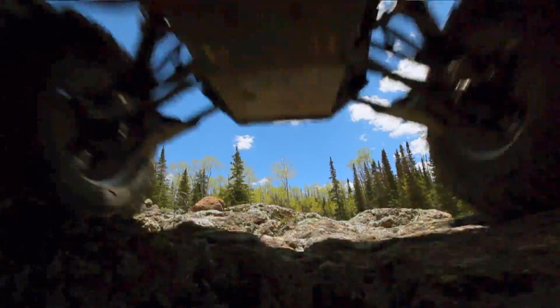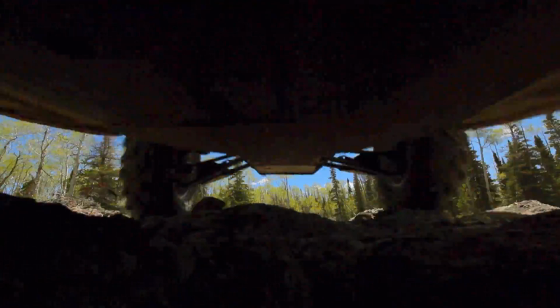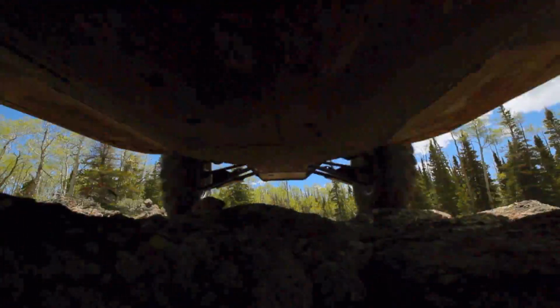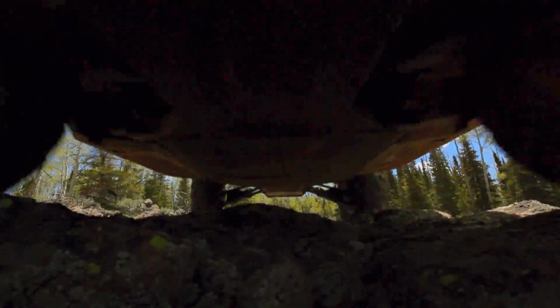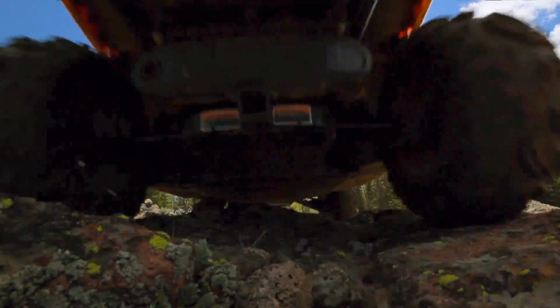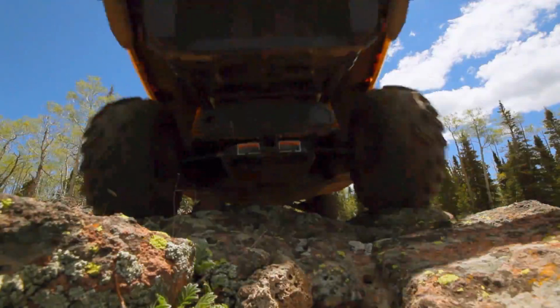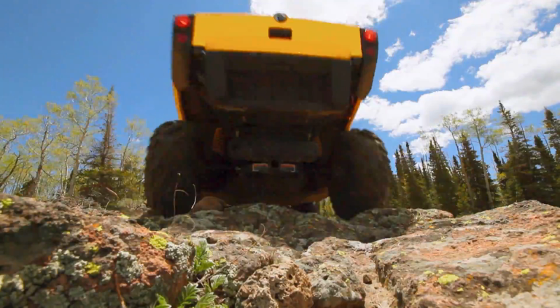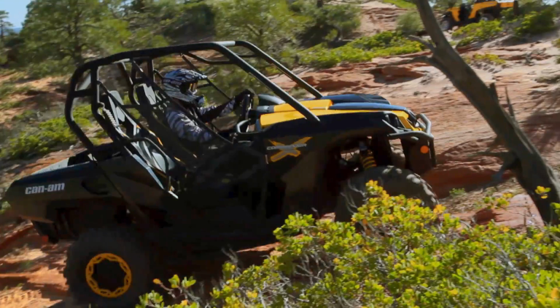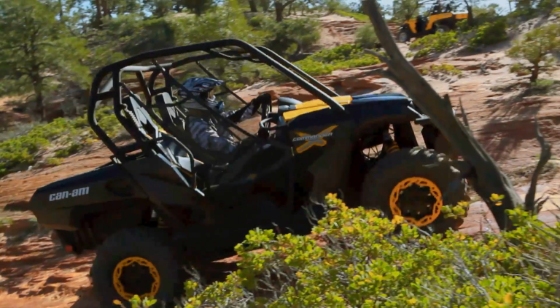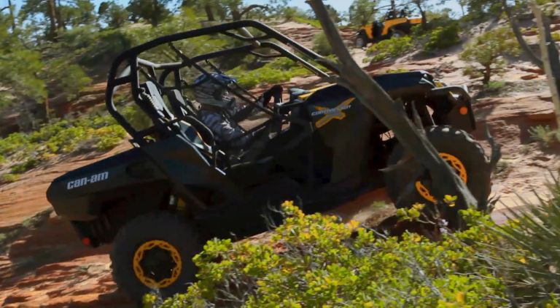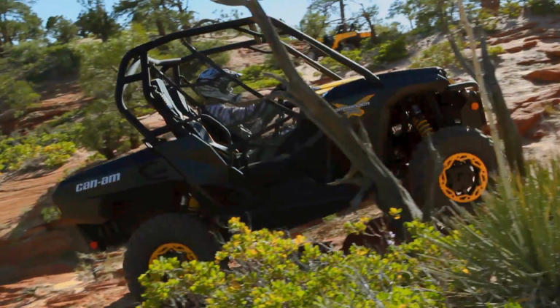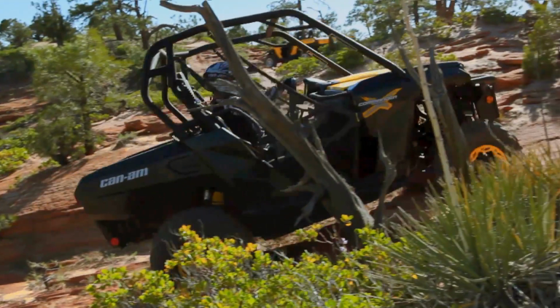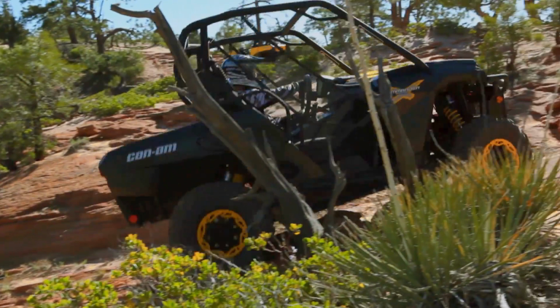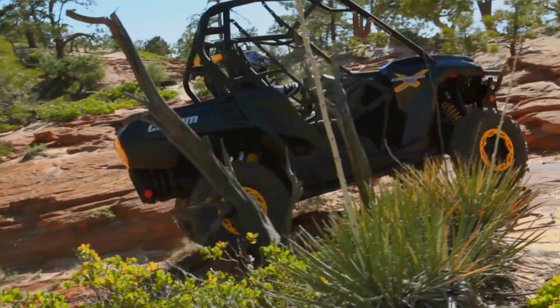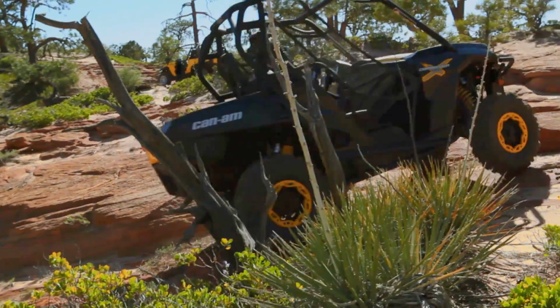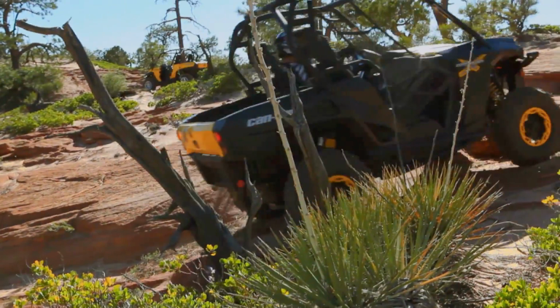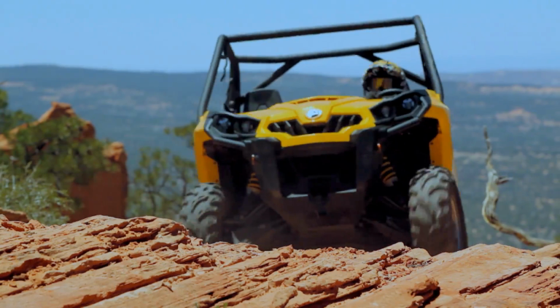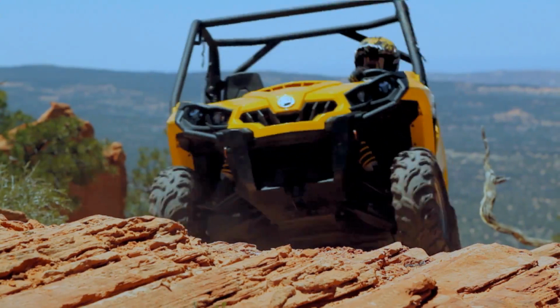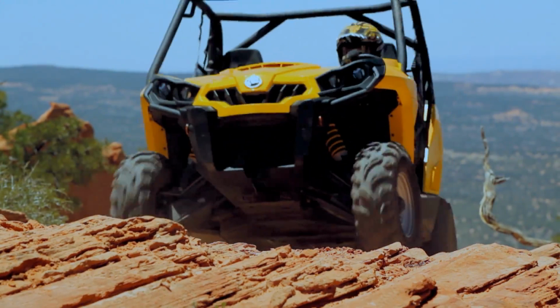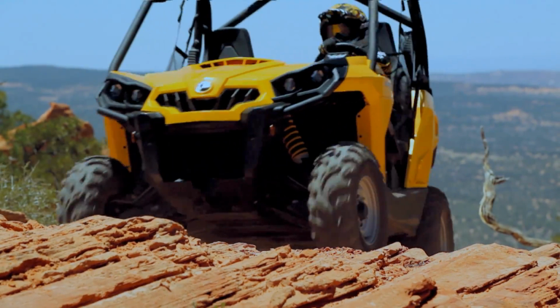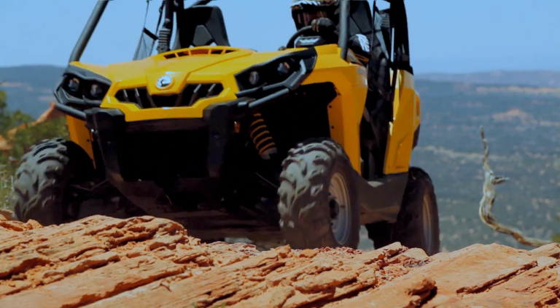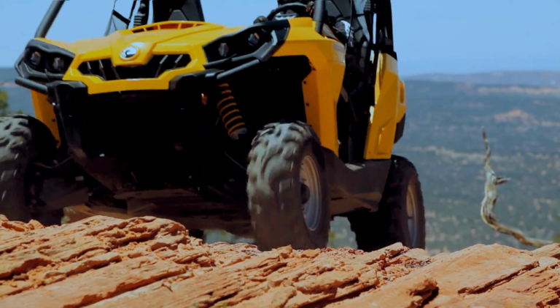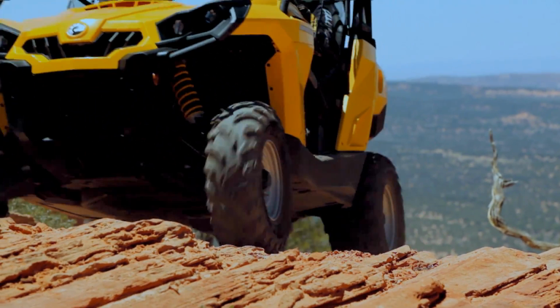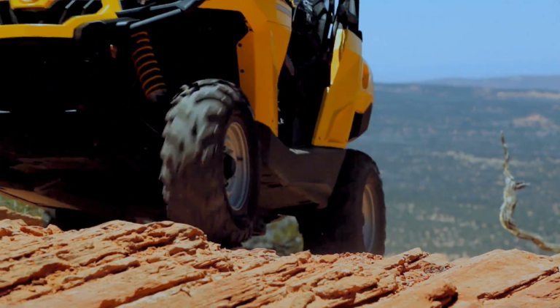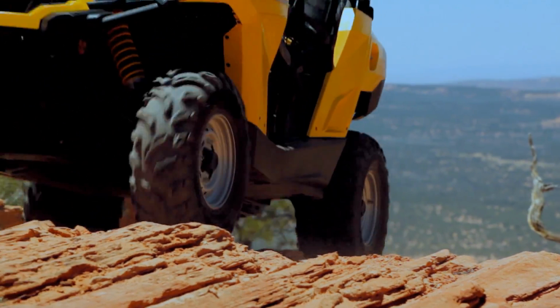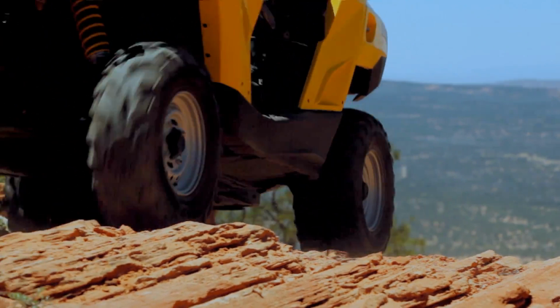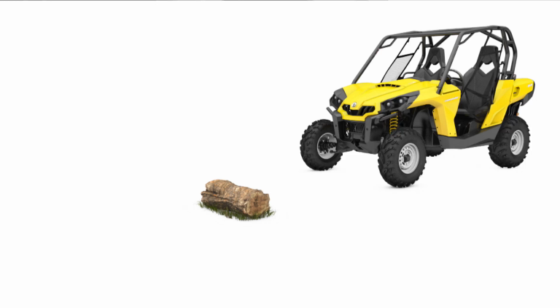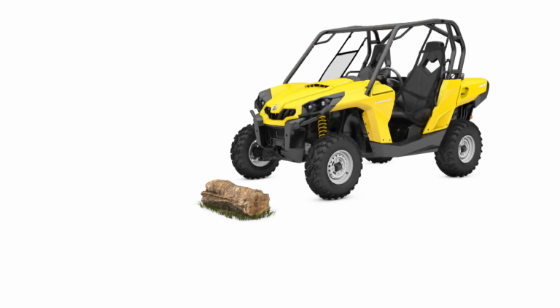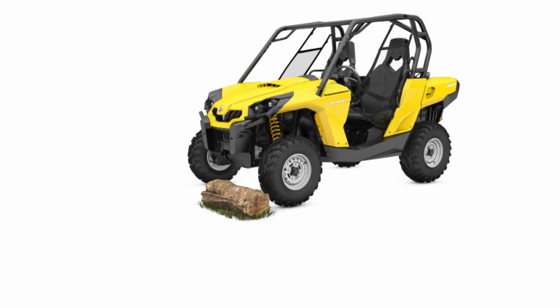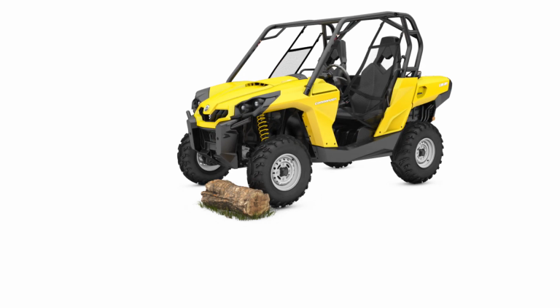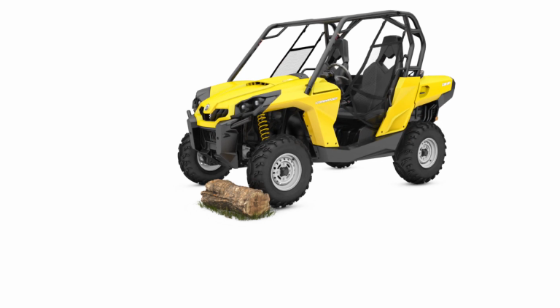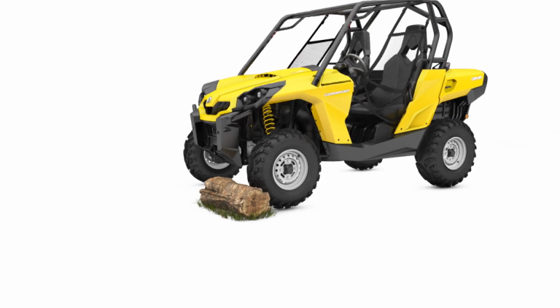VSCO-LOK is superior to other systems because it progressively and automatically engages at any speed. There are no buttons to push or levers to pull. When one of the front wheels starts to spin,